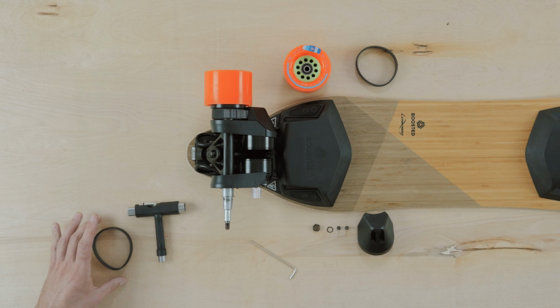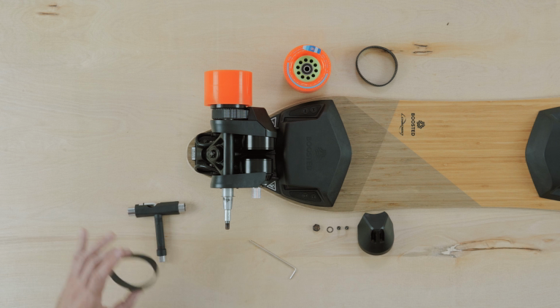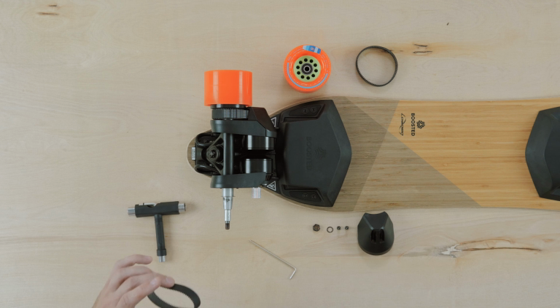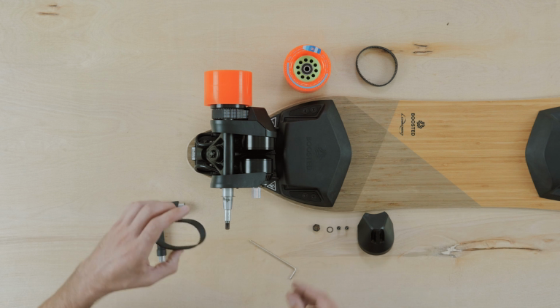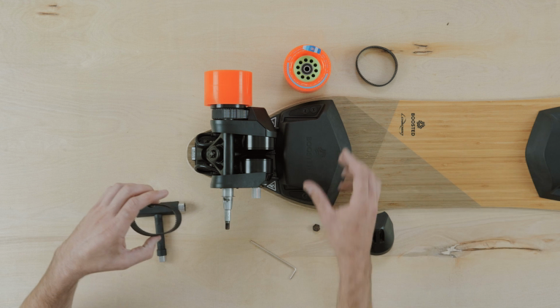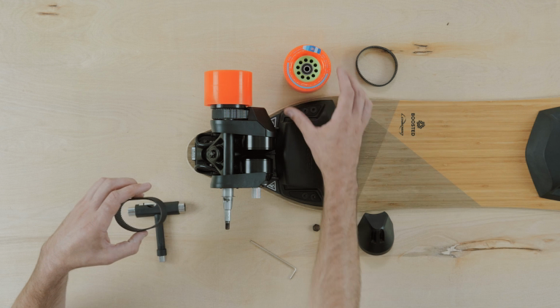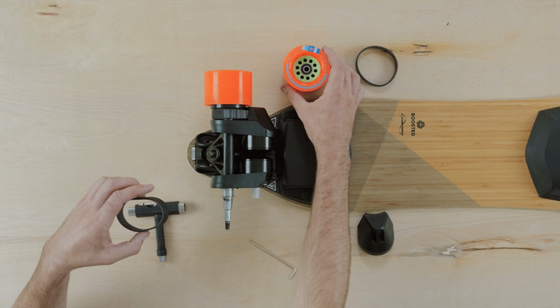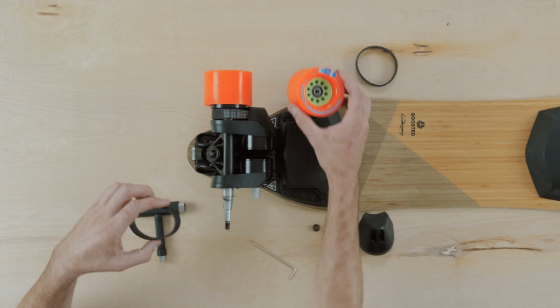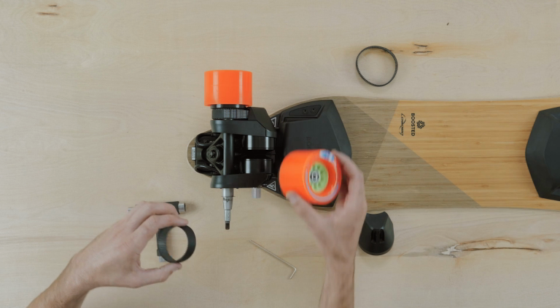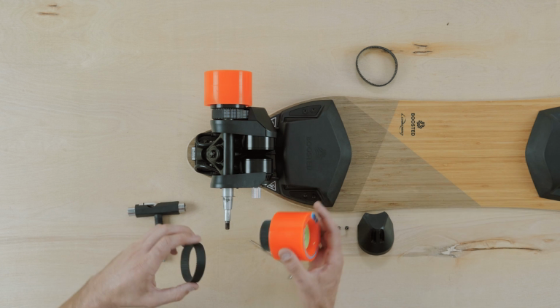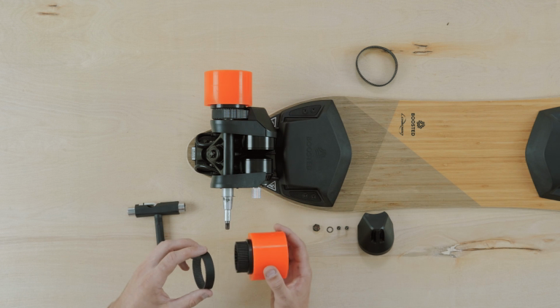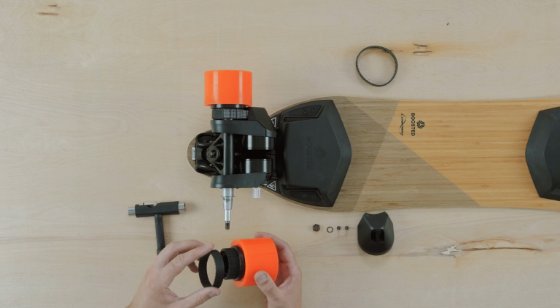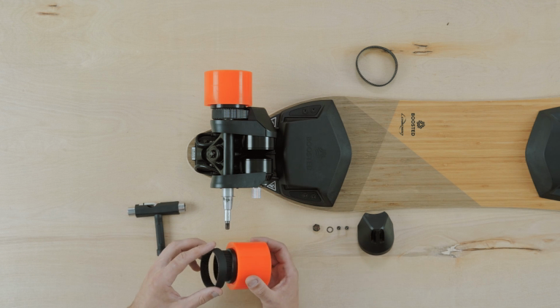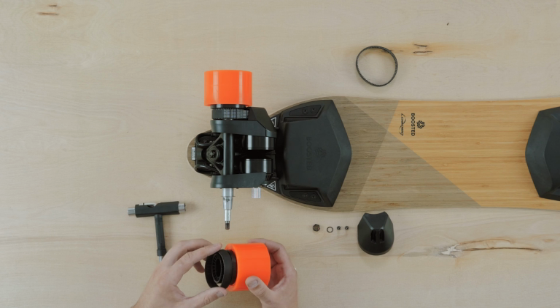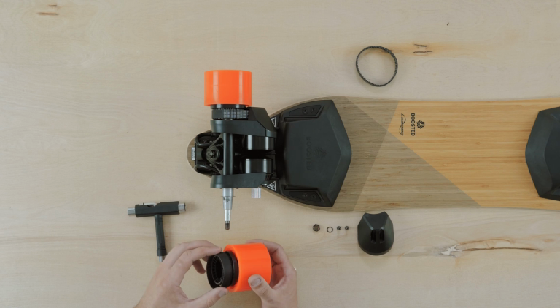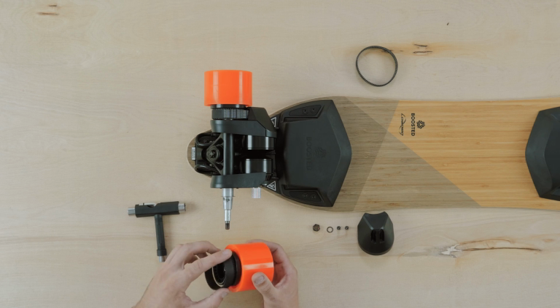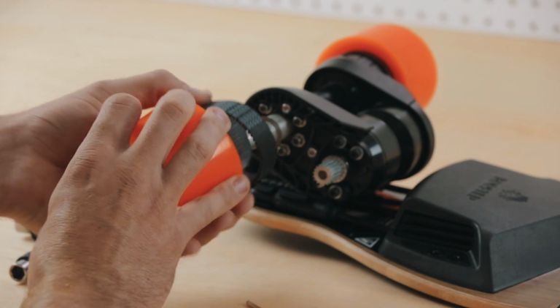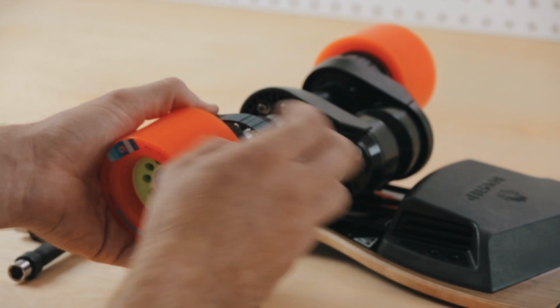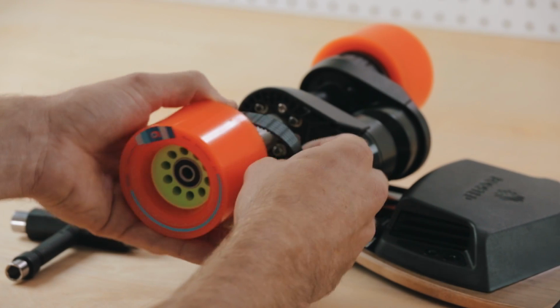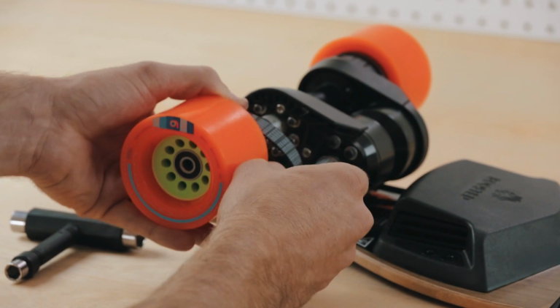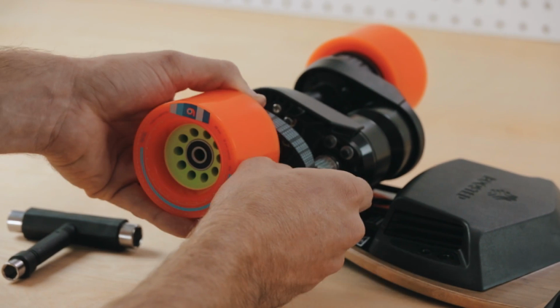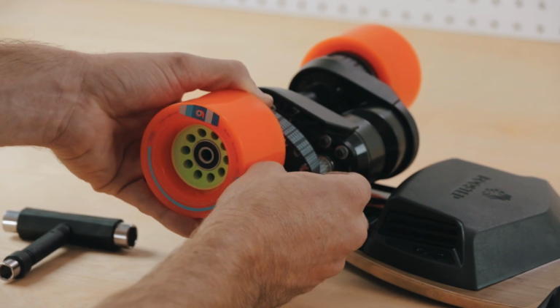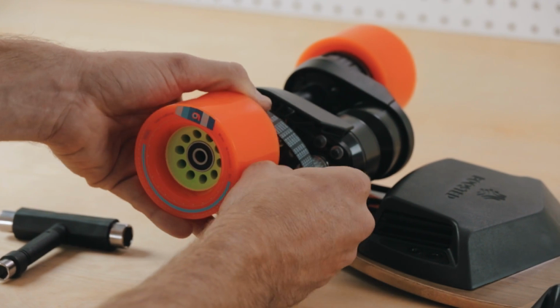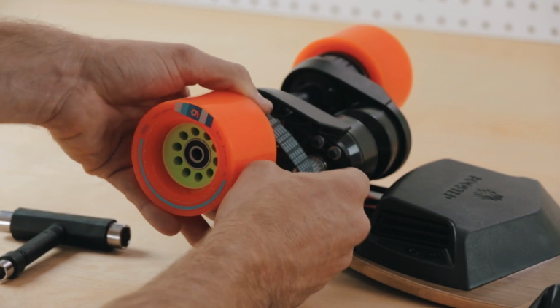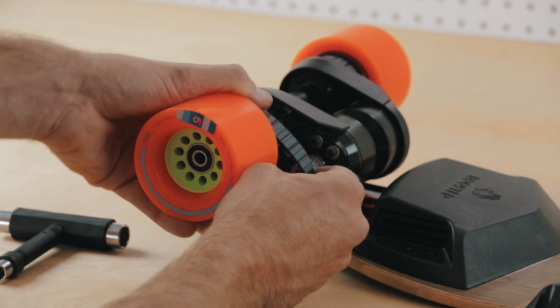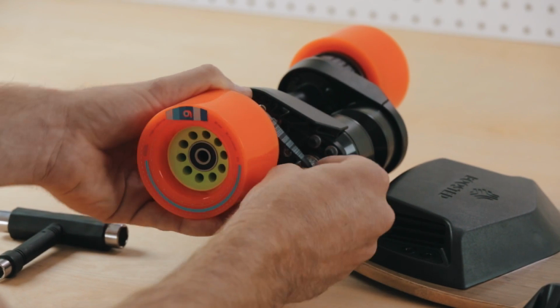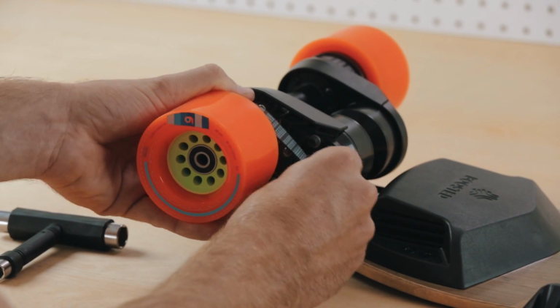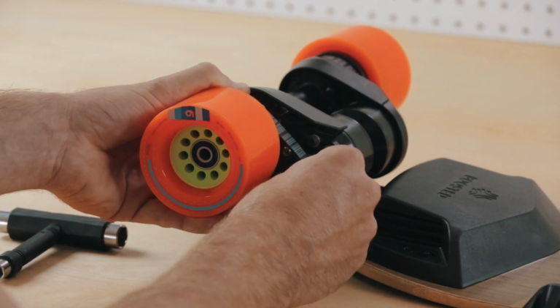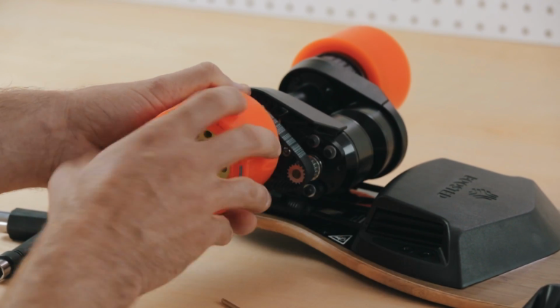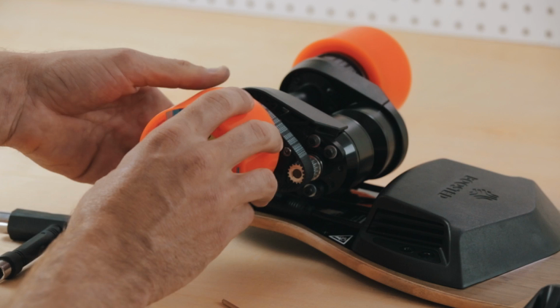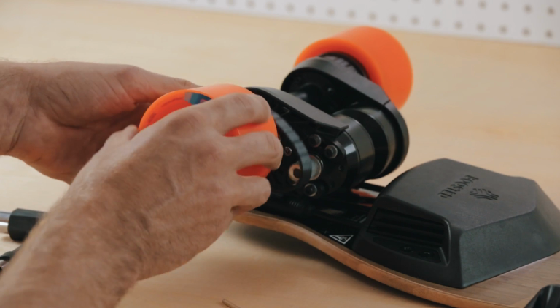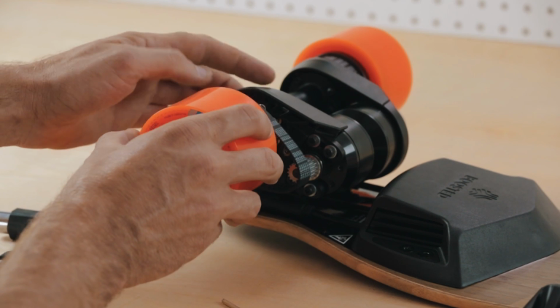Next, take a new belt from your boosted belt kit. Place the belt around the drive wheel pulley on the wheel. Place your wheel around the axle, pulling the belt back over your motor pulley.